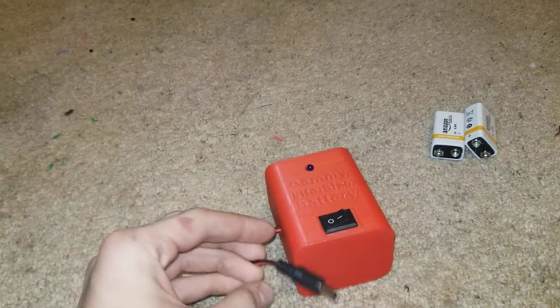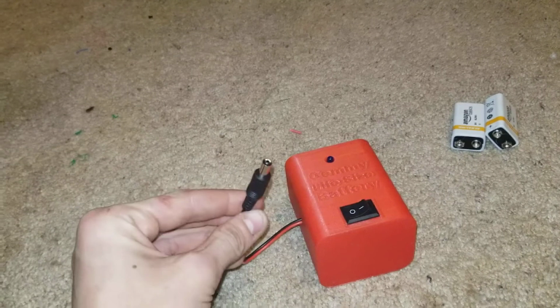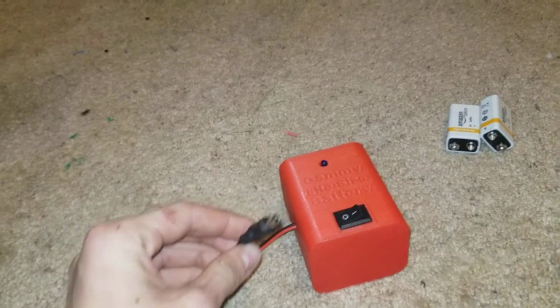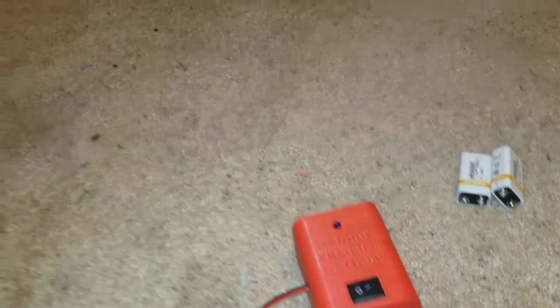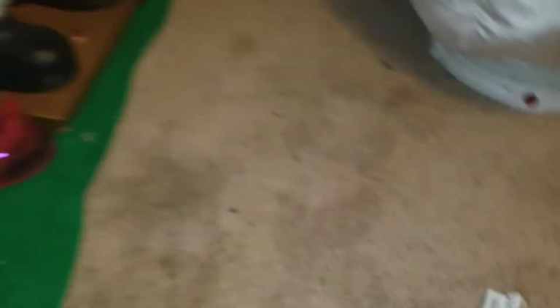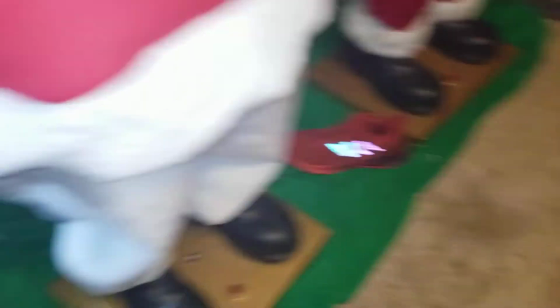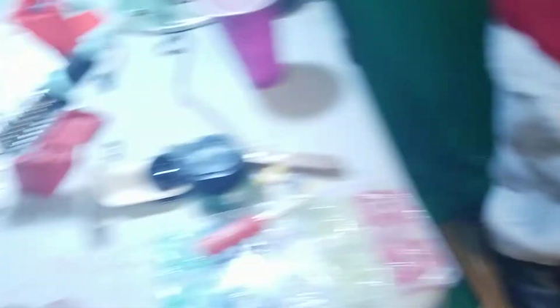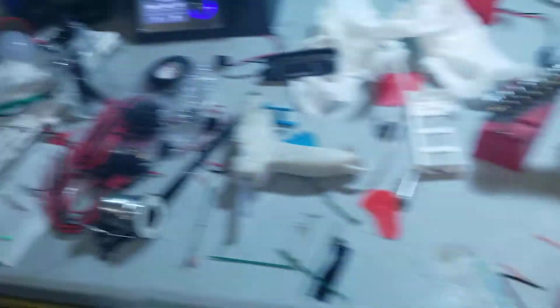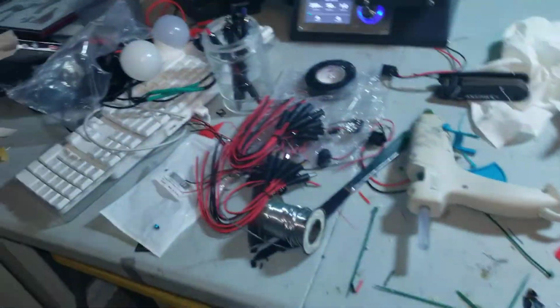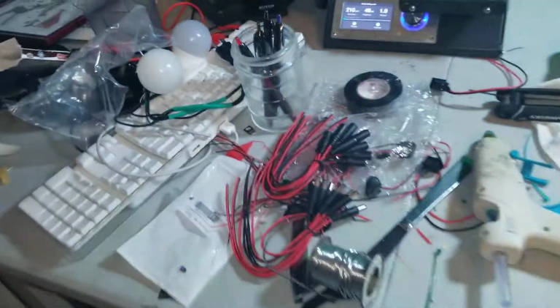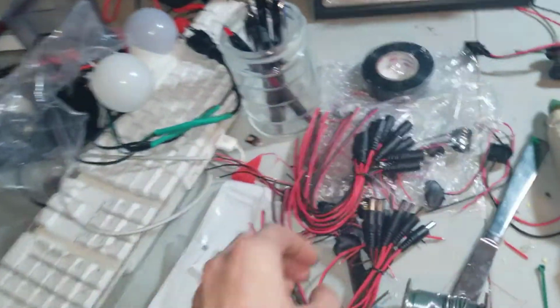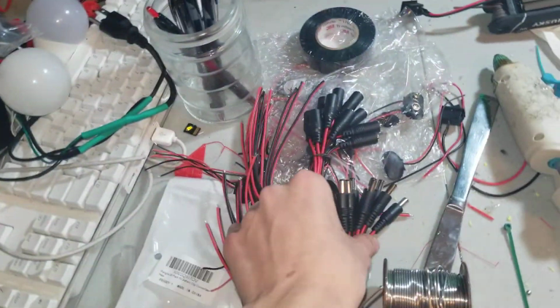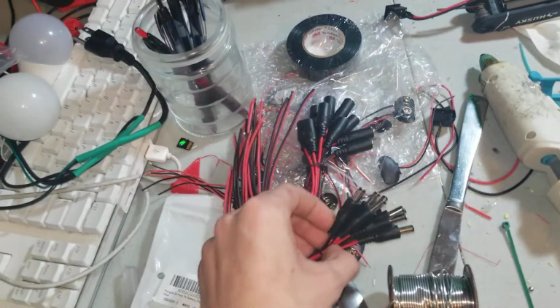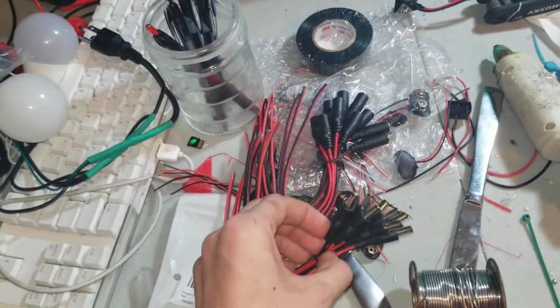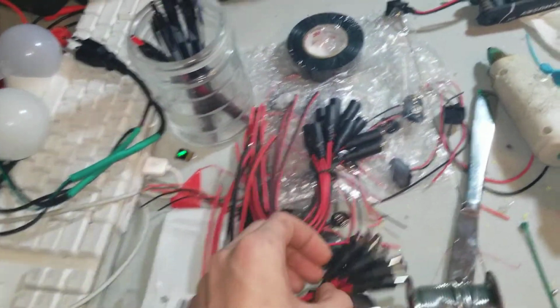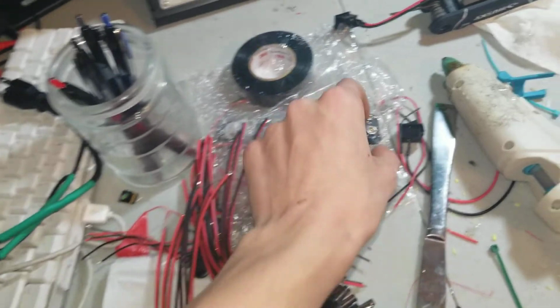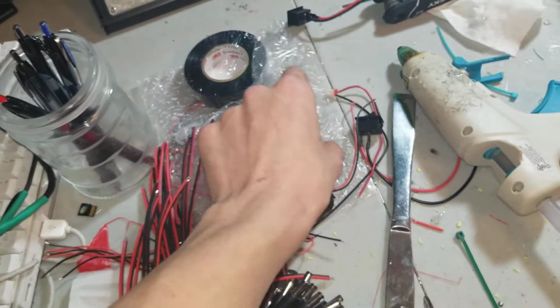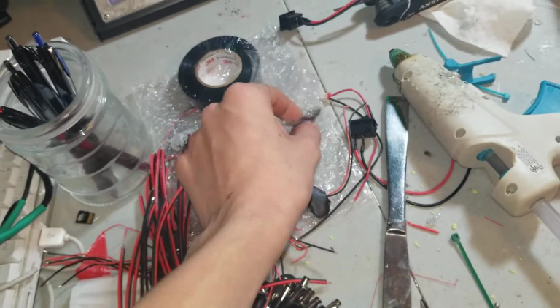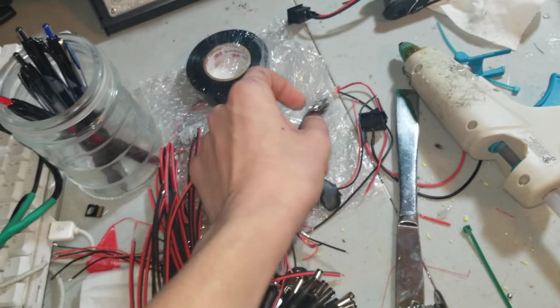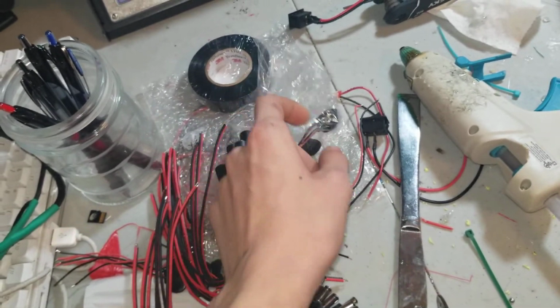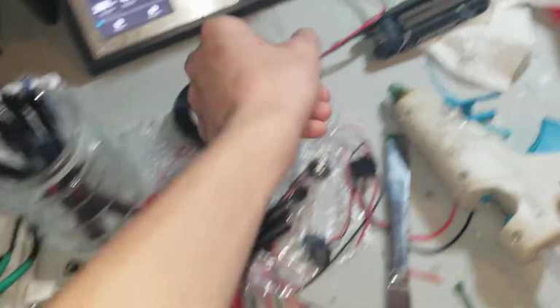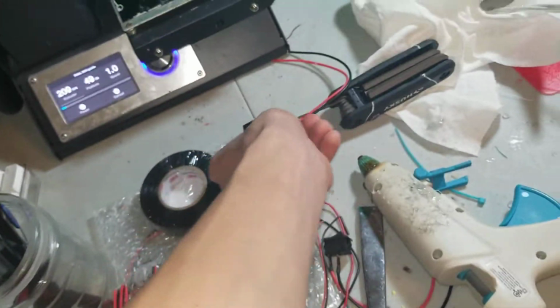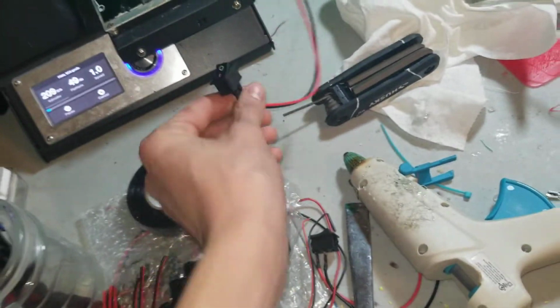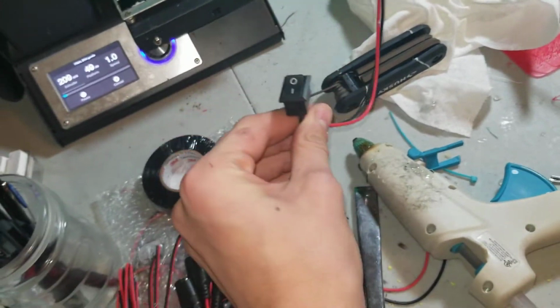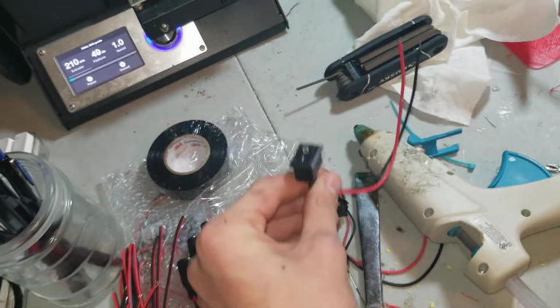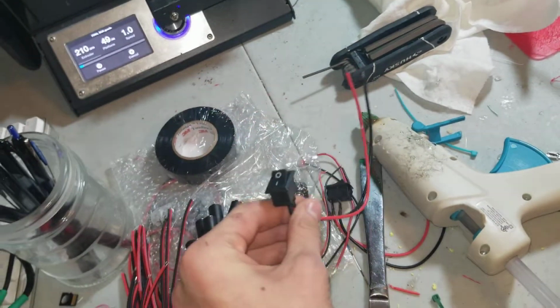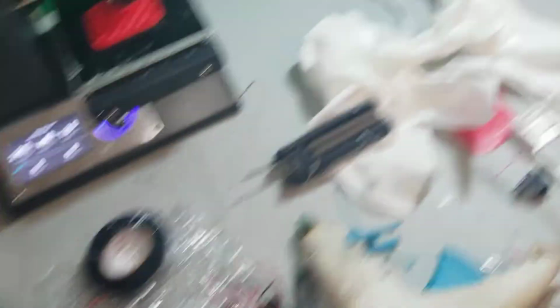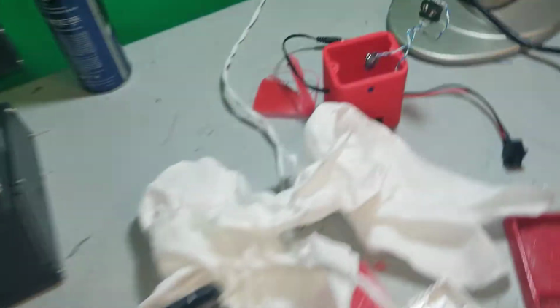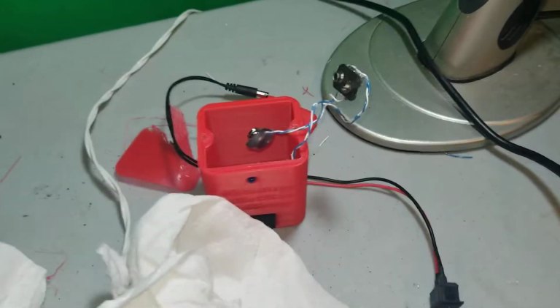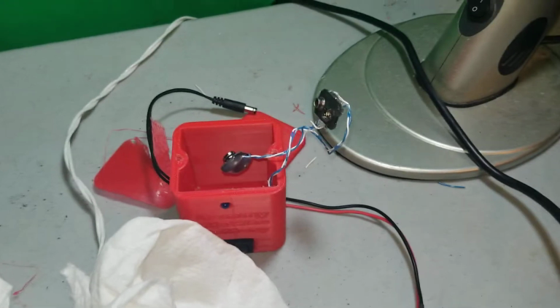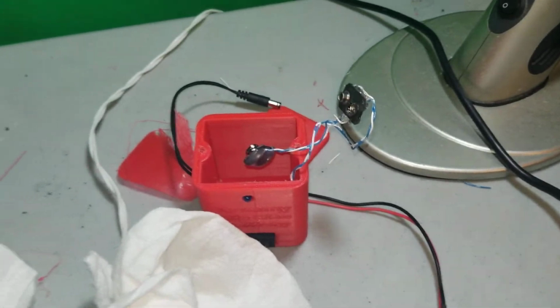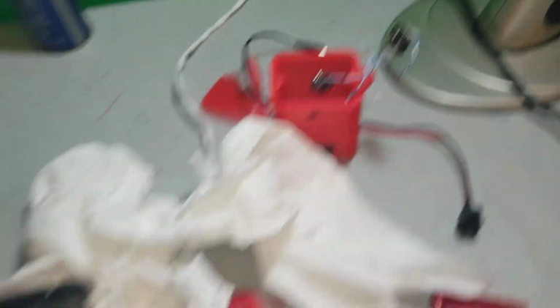This is the end piece. I actually have a lot of these ends and a lot of the battery connectors which I'm going to be making them with. A lot of the switches. This is the old one — very crappy.